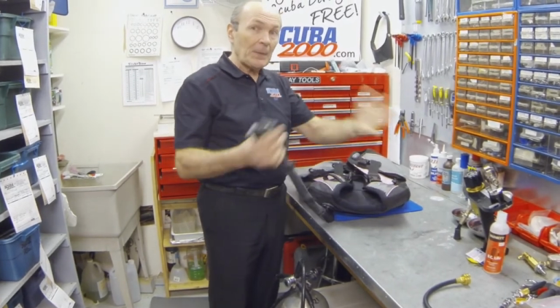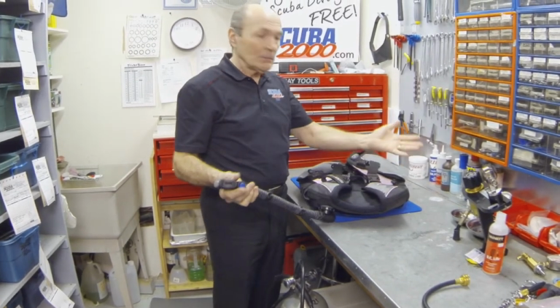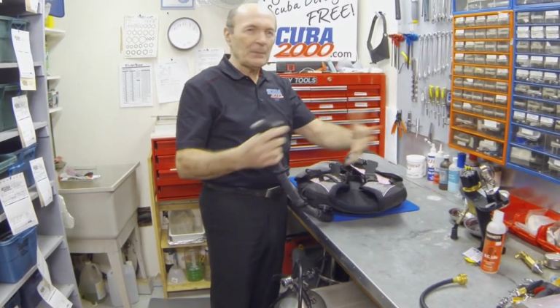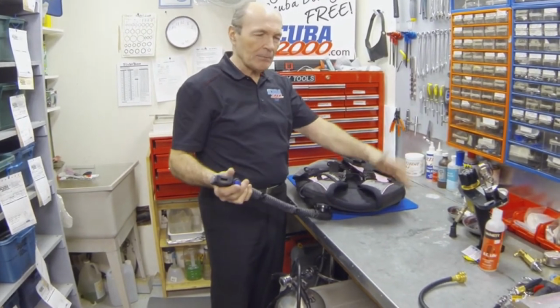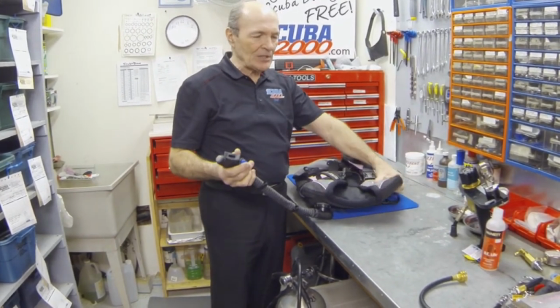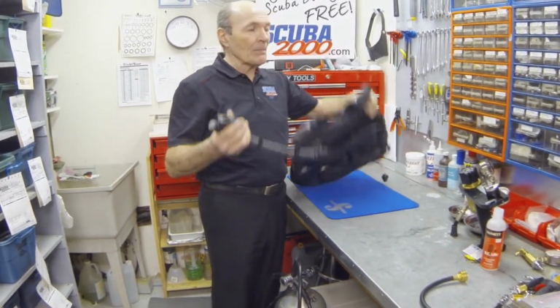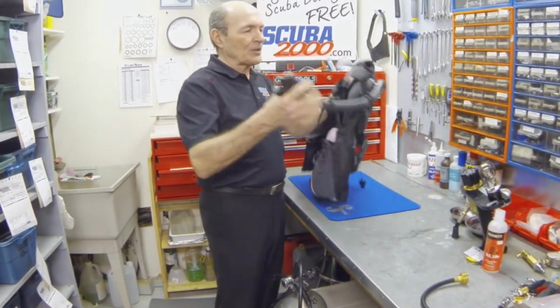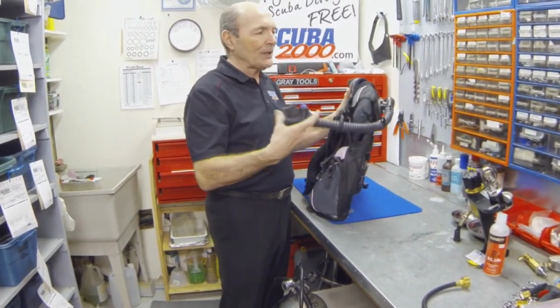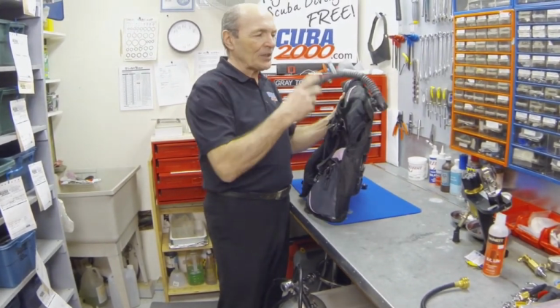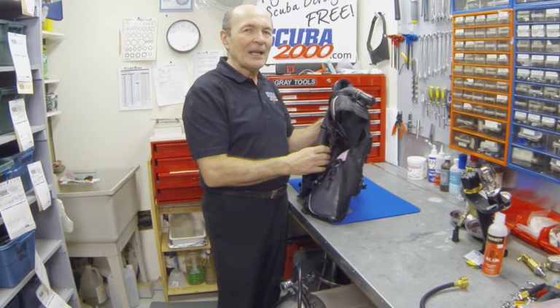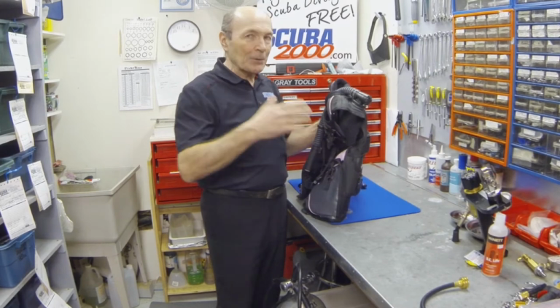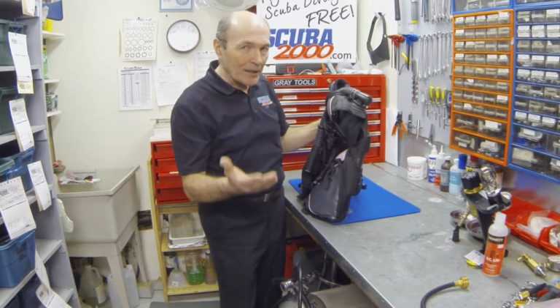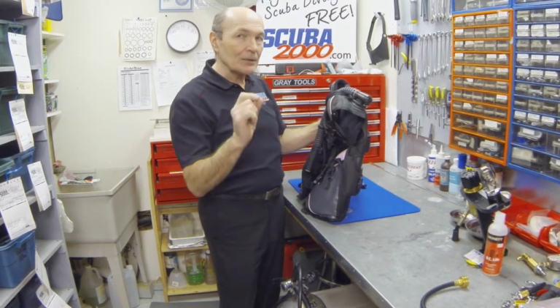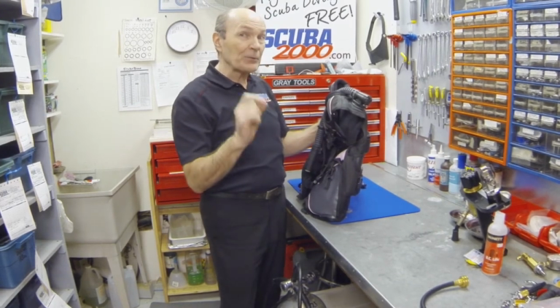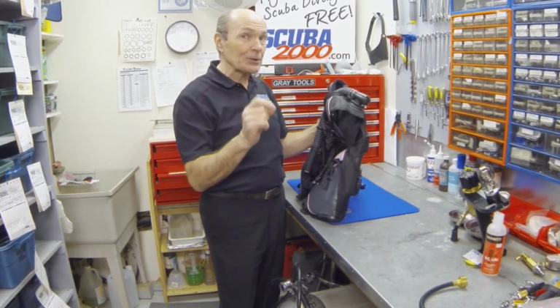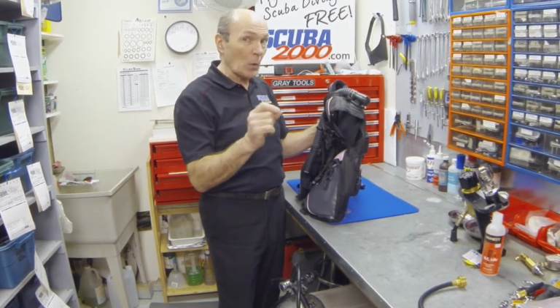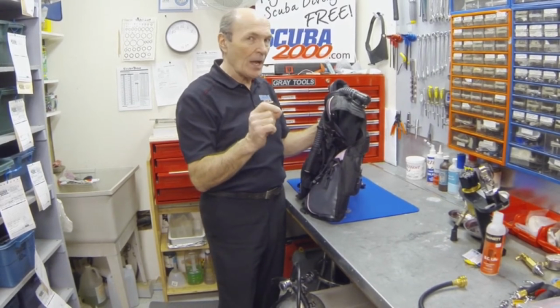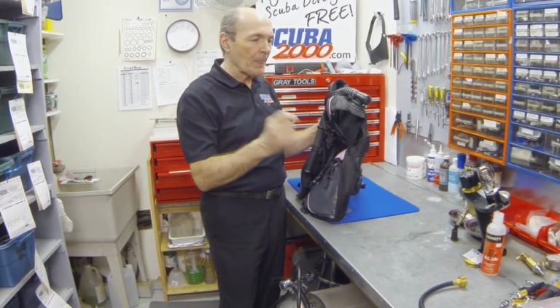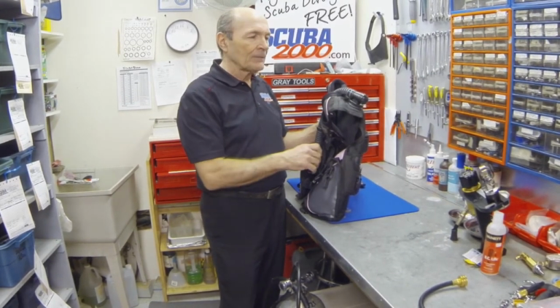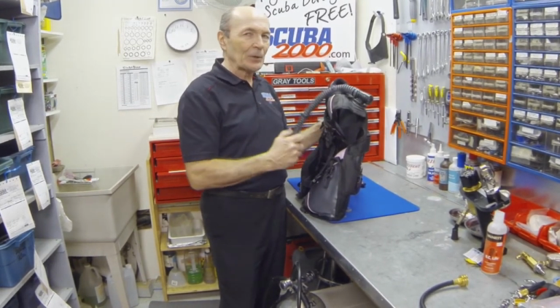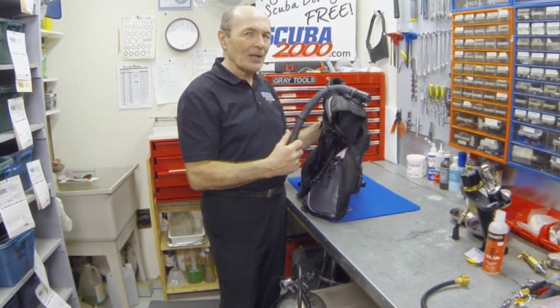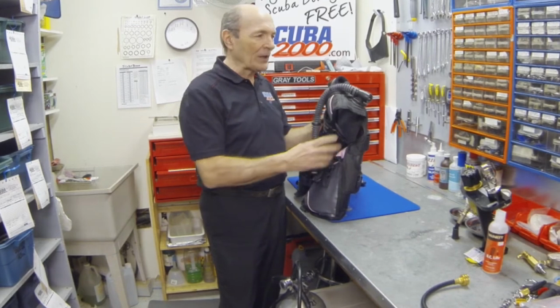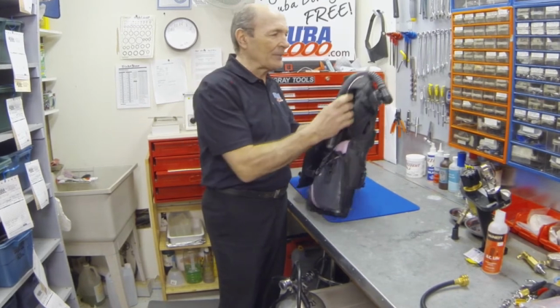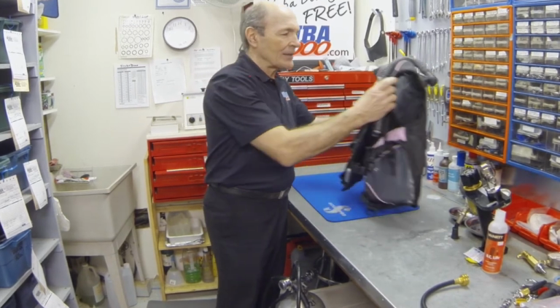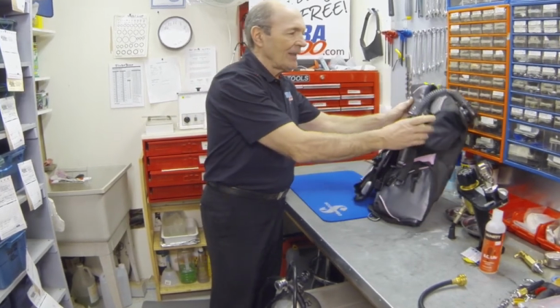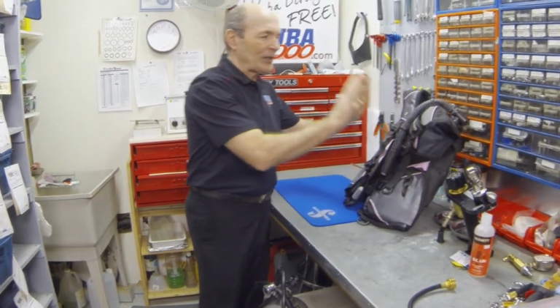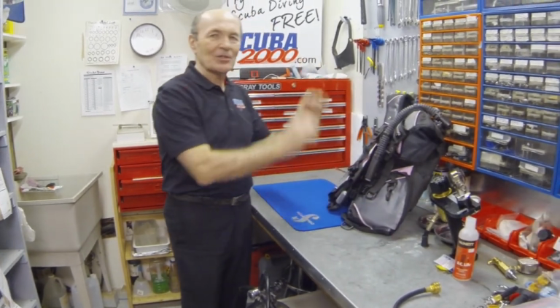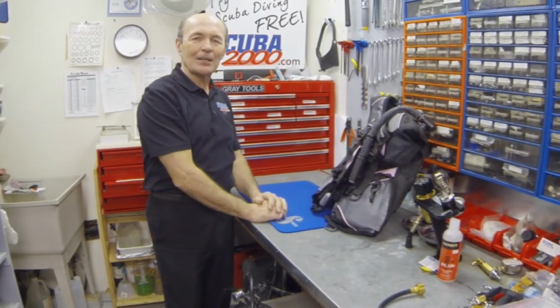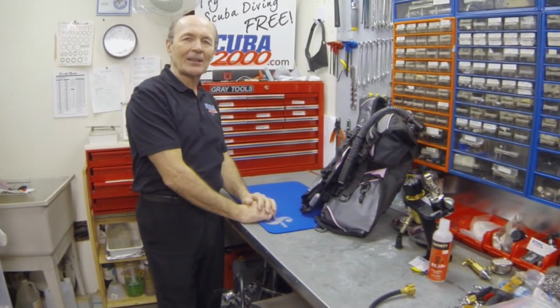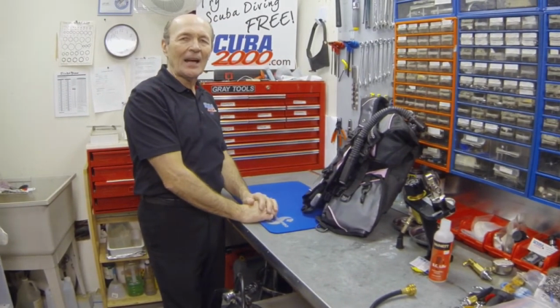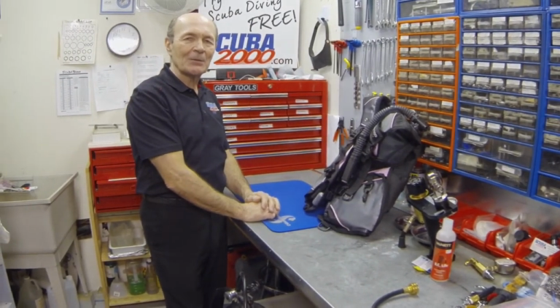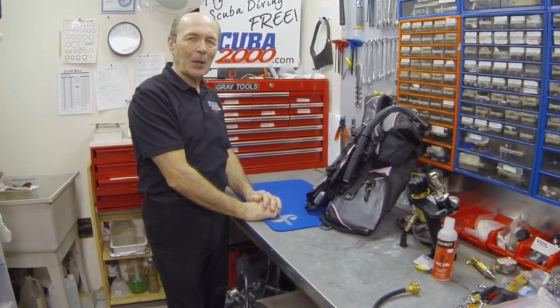Rinse it out — then repeat. Do the same thing again: blow the BC up, put a bunch of water in, and shake it around. When that water comes out the second time, it should be fresh and taste okay. Finally, blow the BC up one last time, let it sit inflated, let it dry like that, and your BC will last a long time.